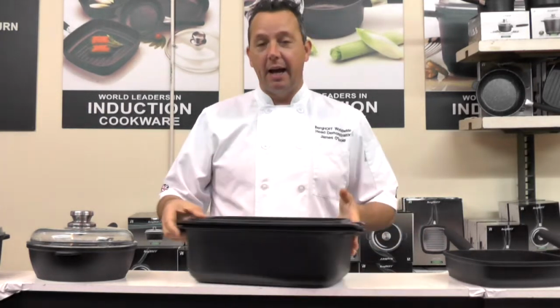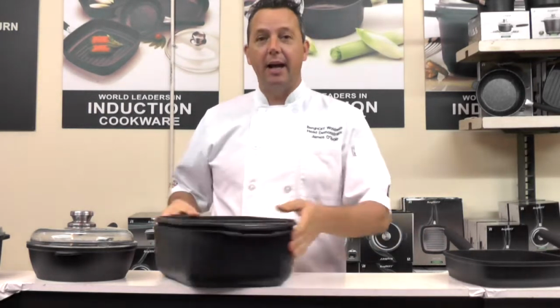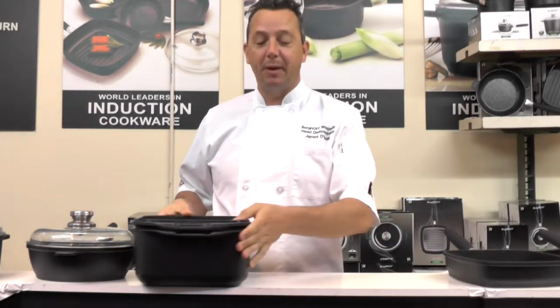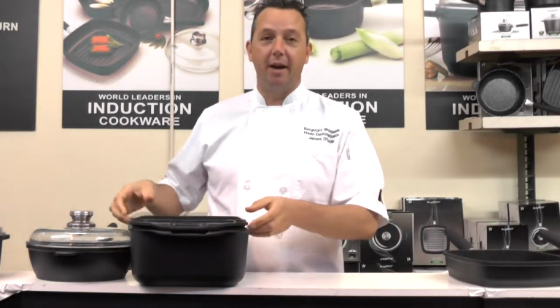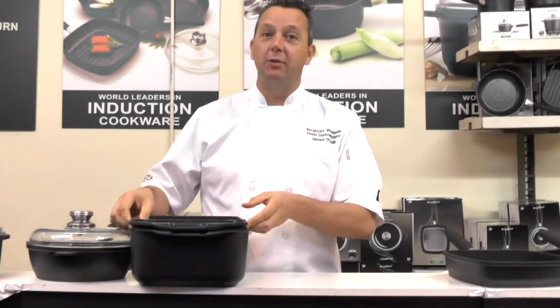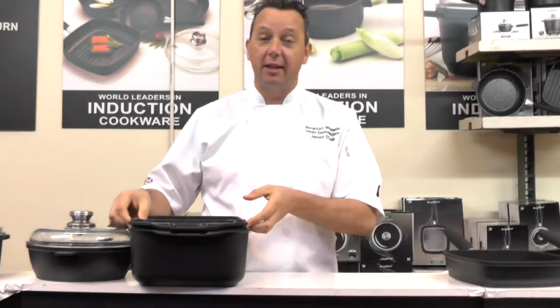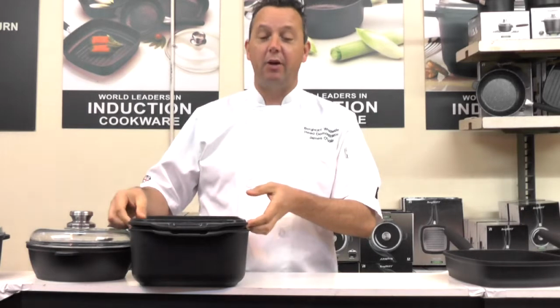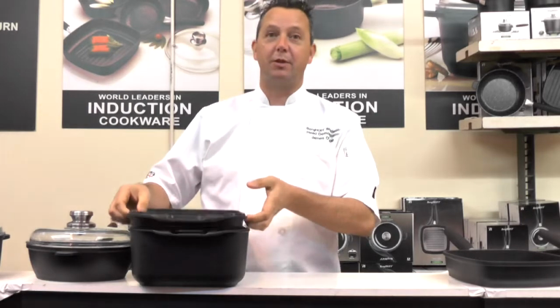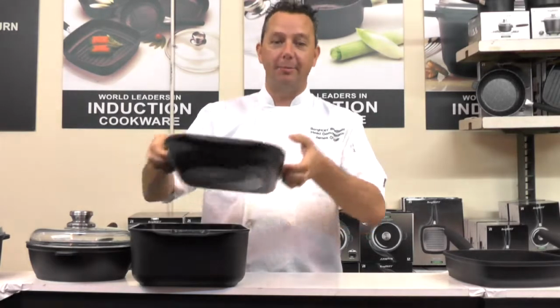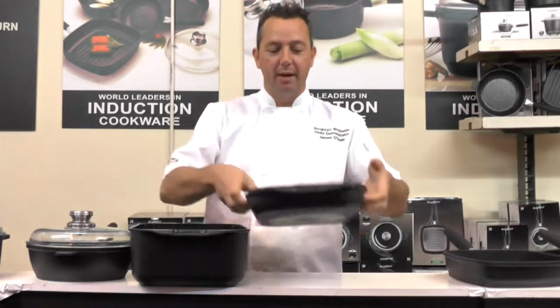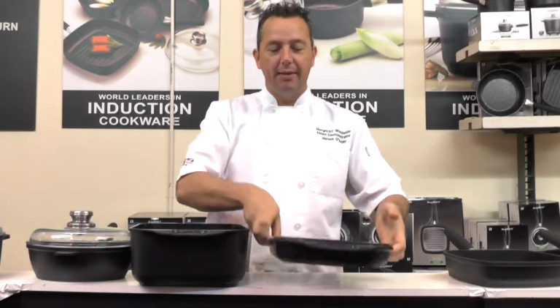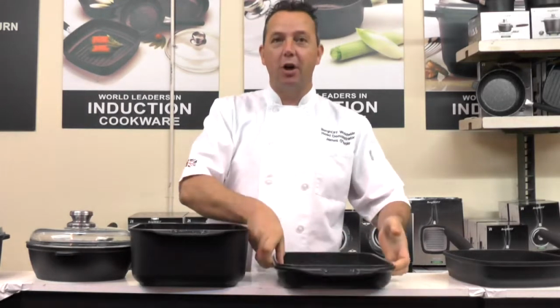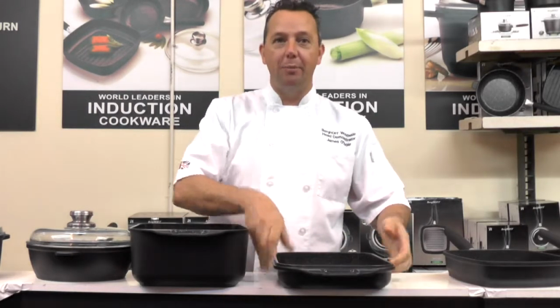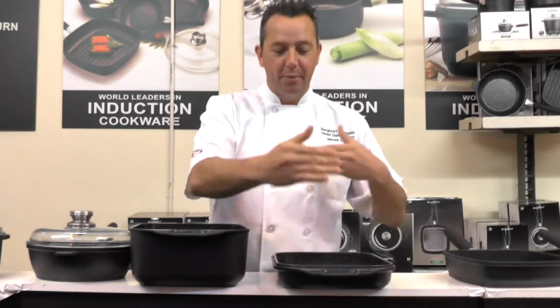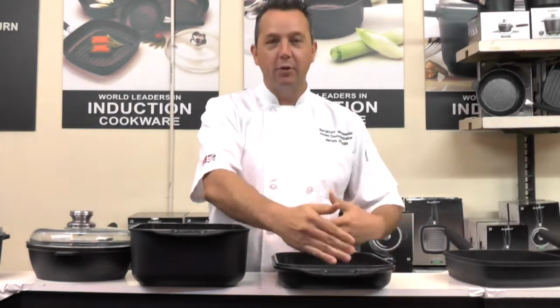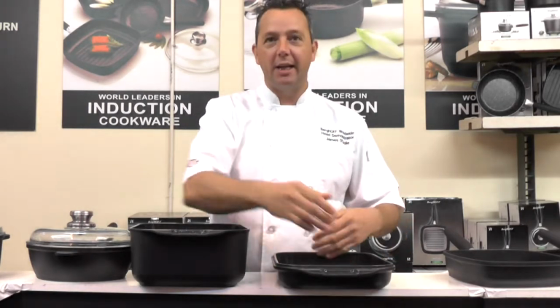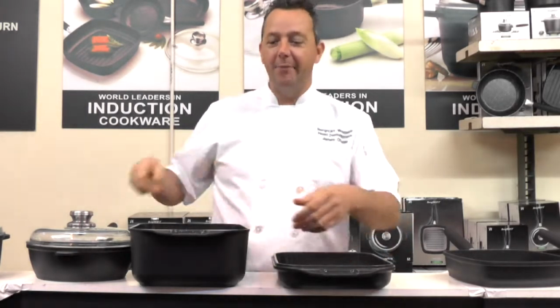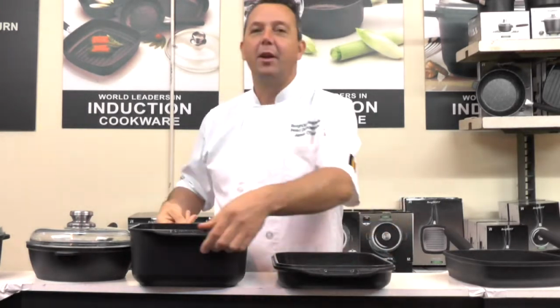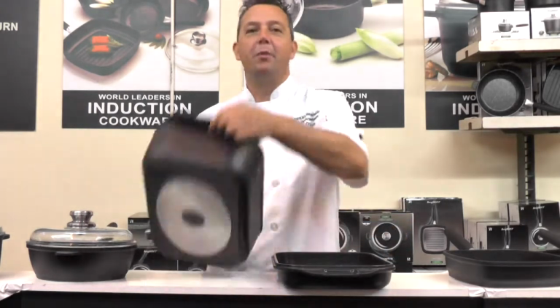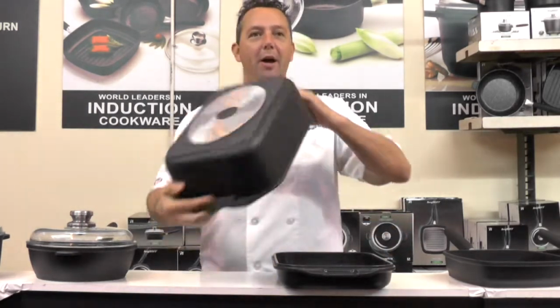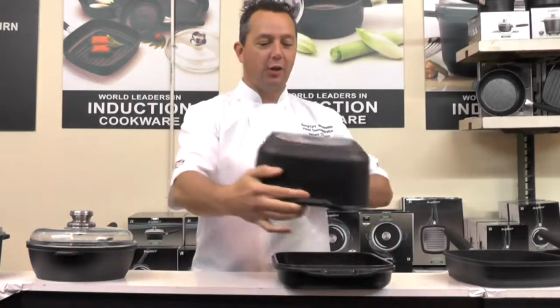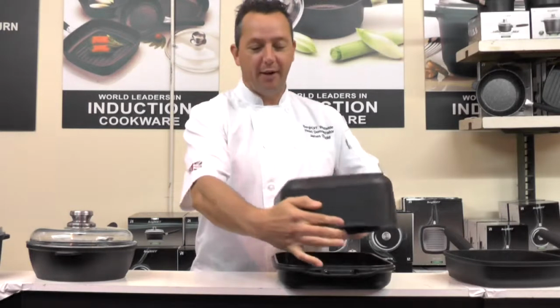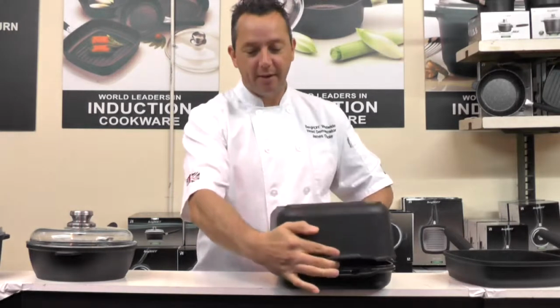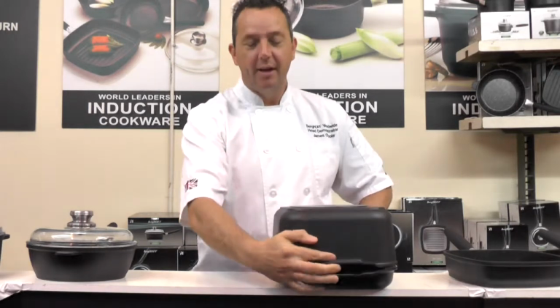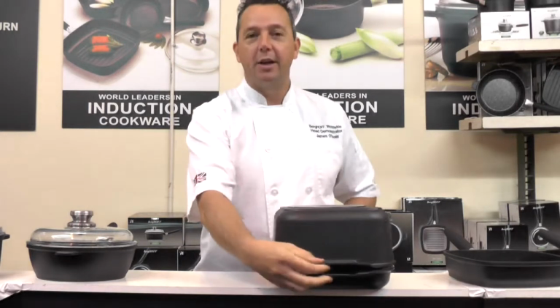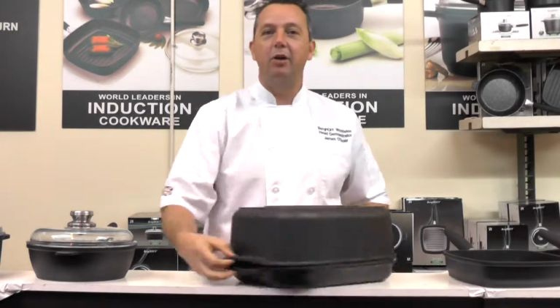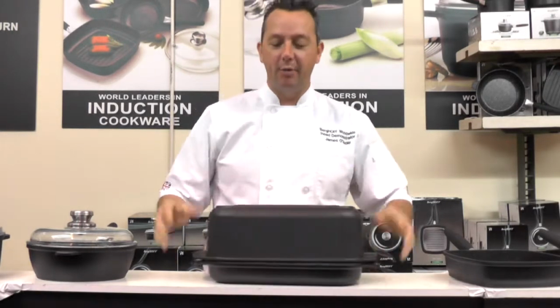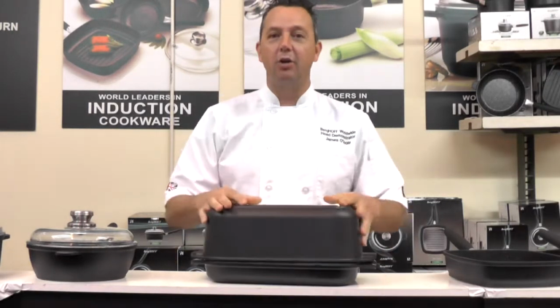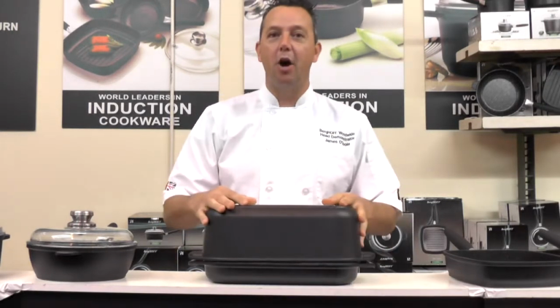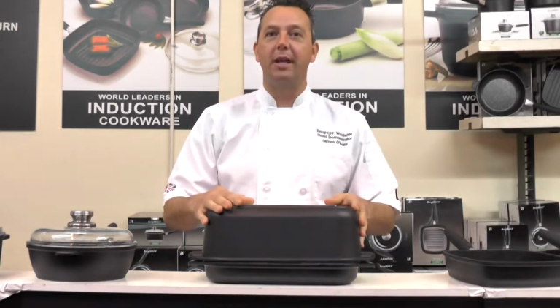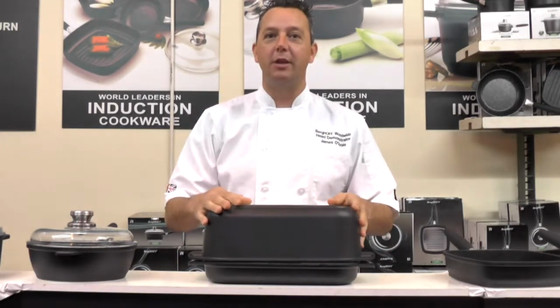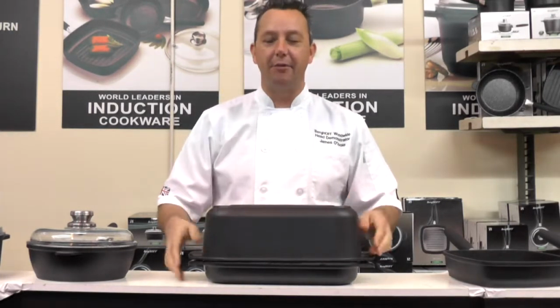Now if you run out of space in the oven, especially around Christmas time, lay that onto the hob, put a roast chicken in there, pop that over the top of it. You can now cook and roast on the hob instead of using the oven.